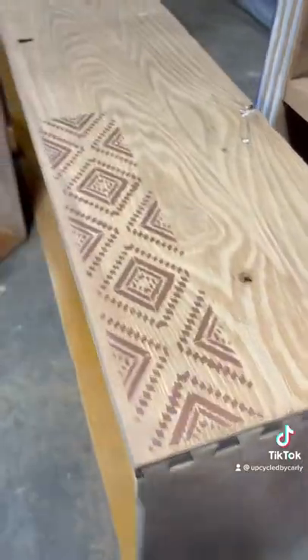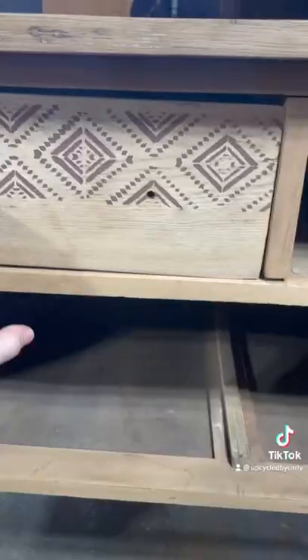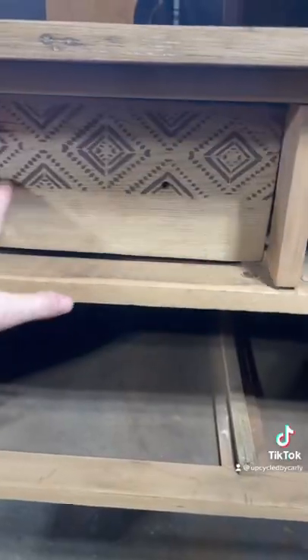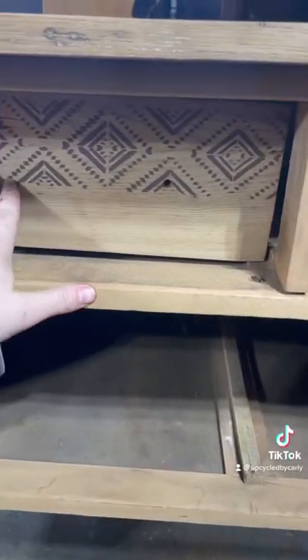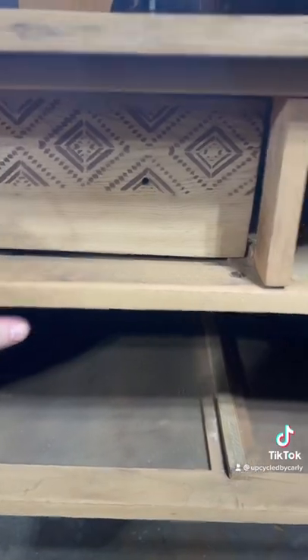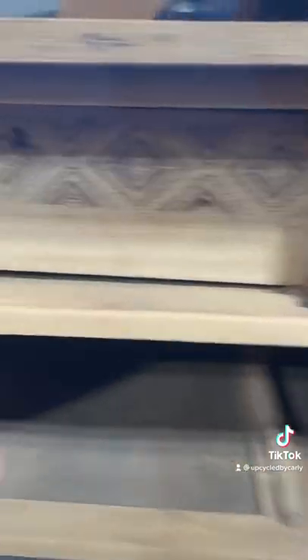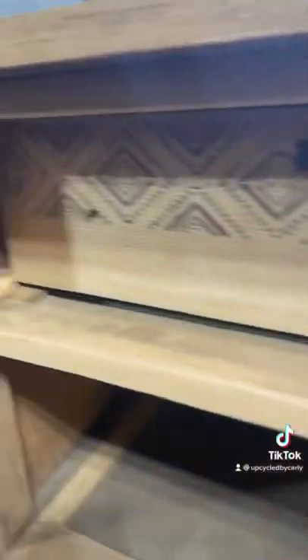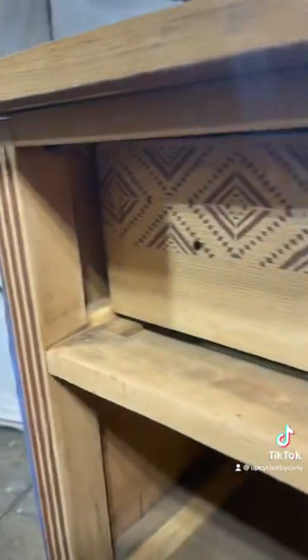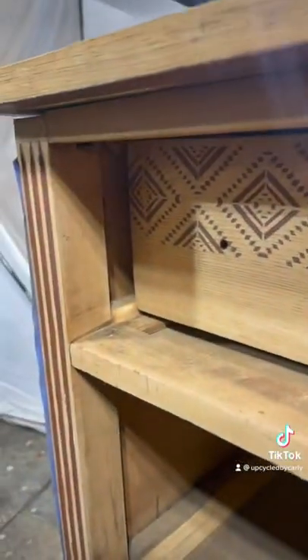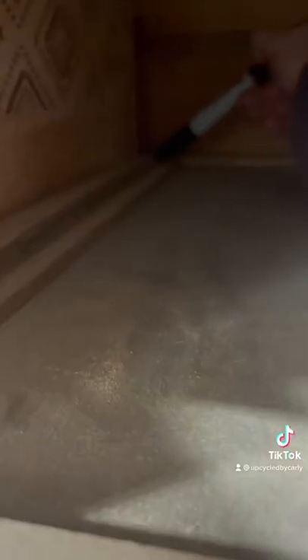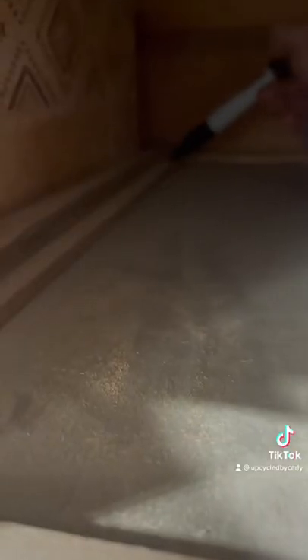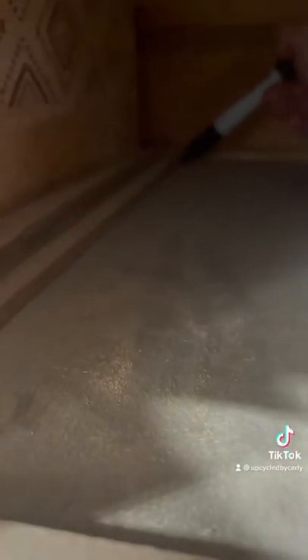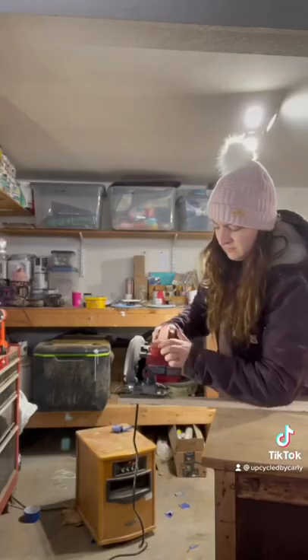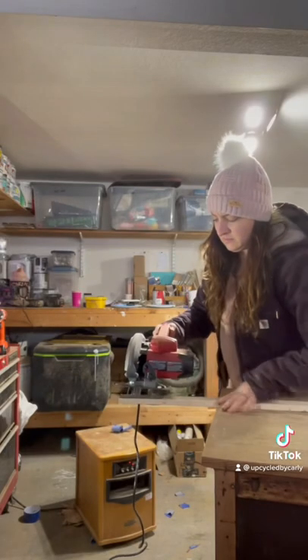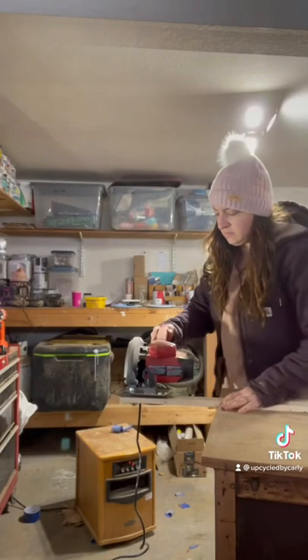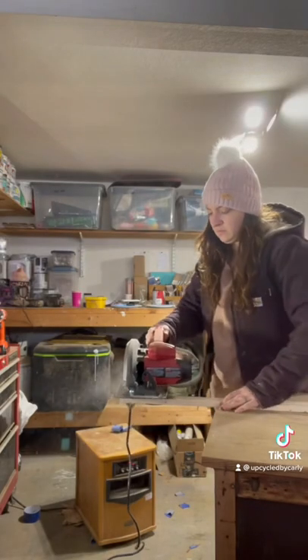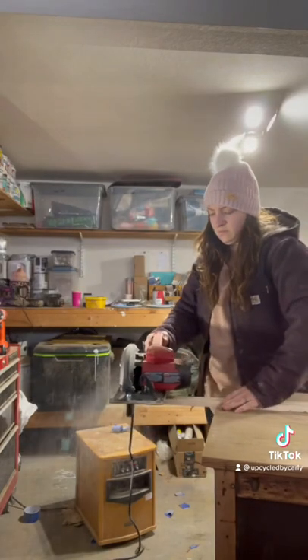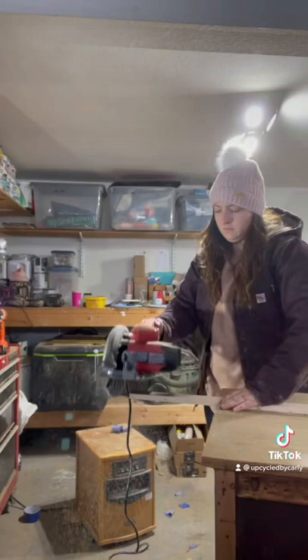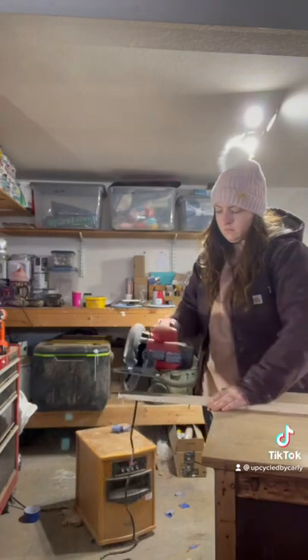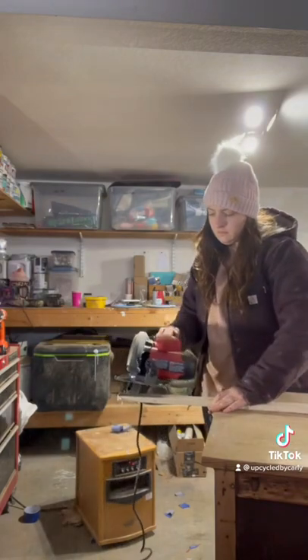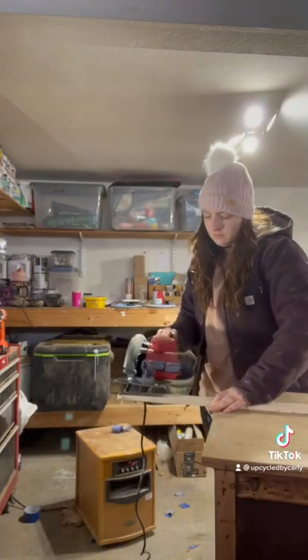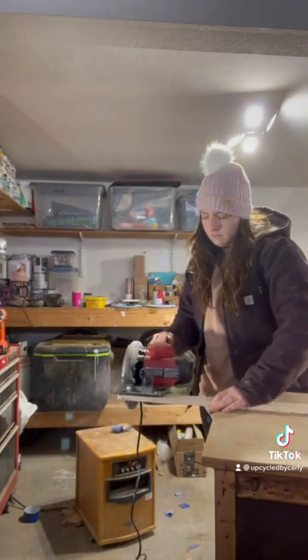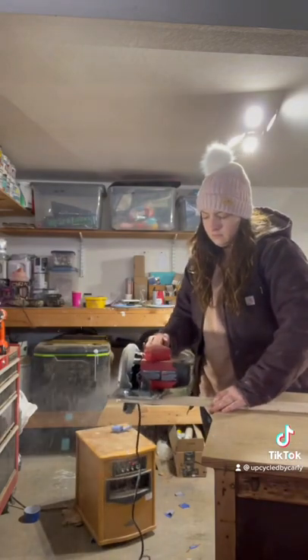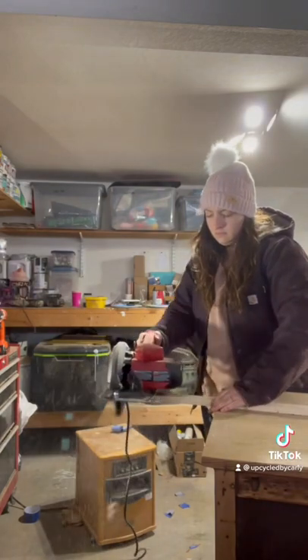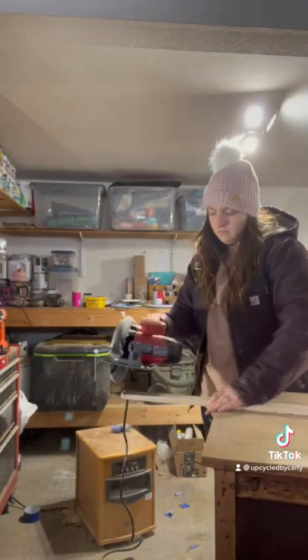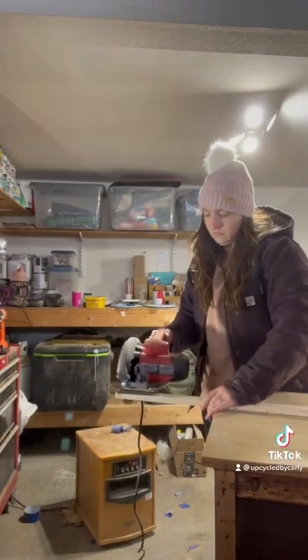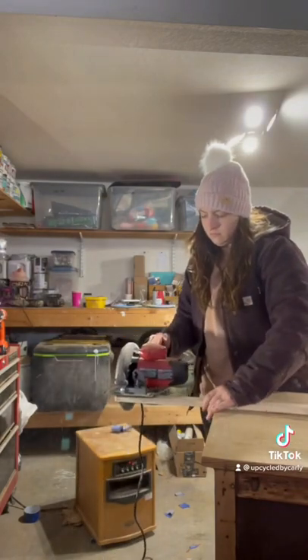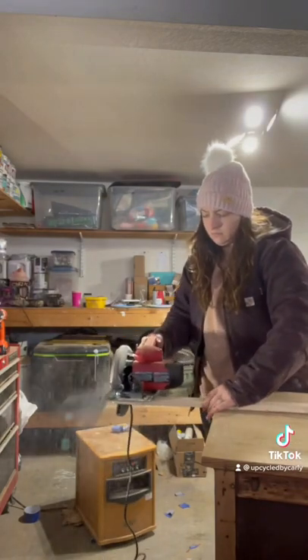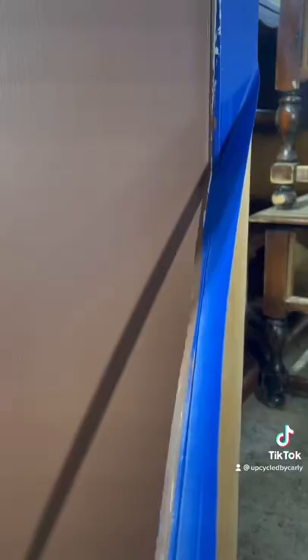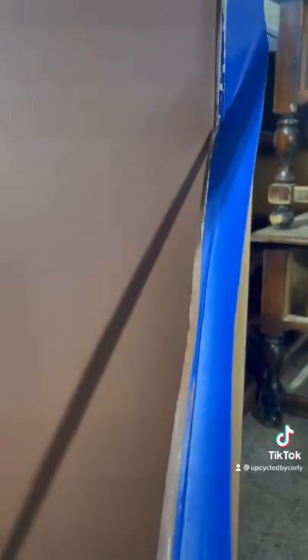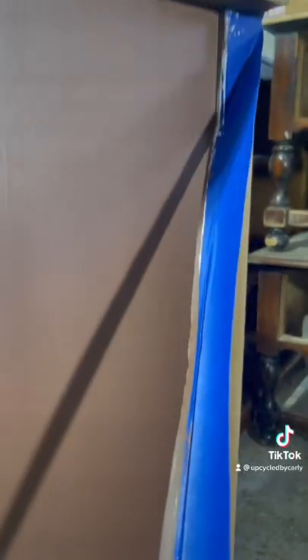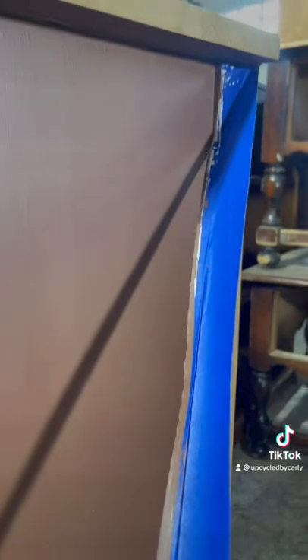I added a fun stencil for a boho look, and then I realized my drawers were being pushed back too far. So I marked and cut pieces of wood to glue in place. Then I peeled off the tape and sealed it in matte polyurethane.